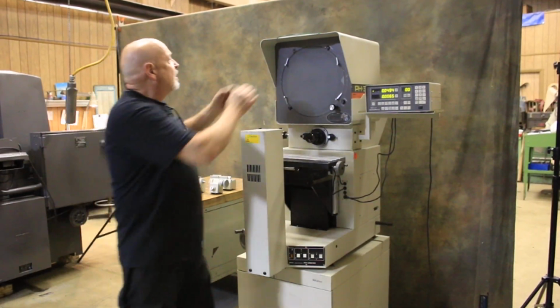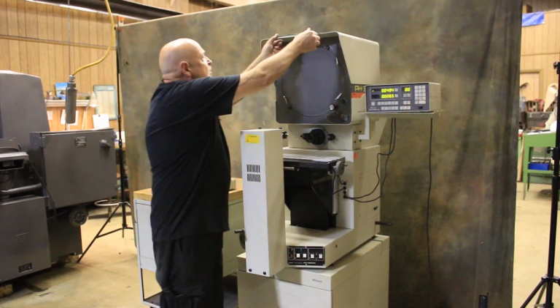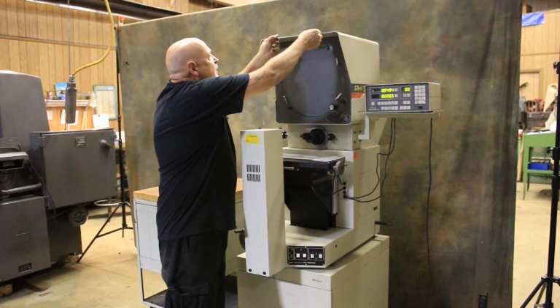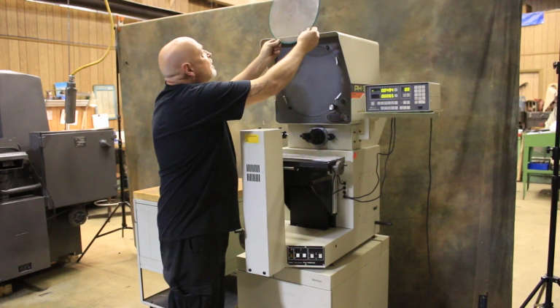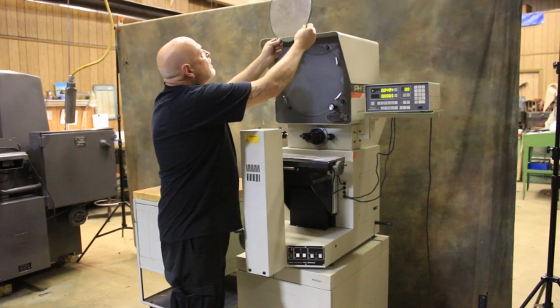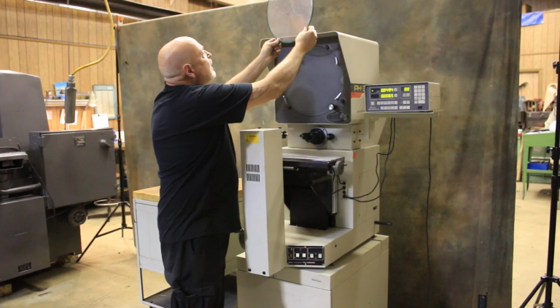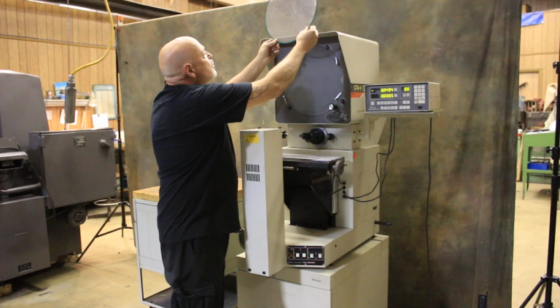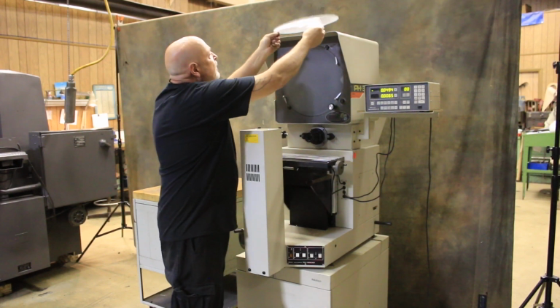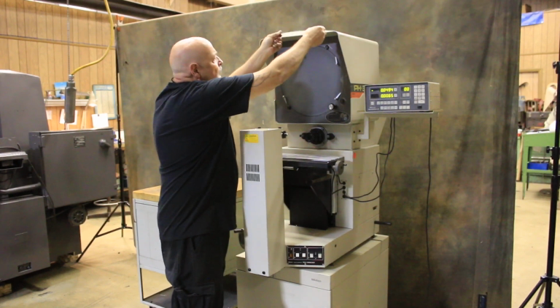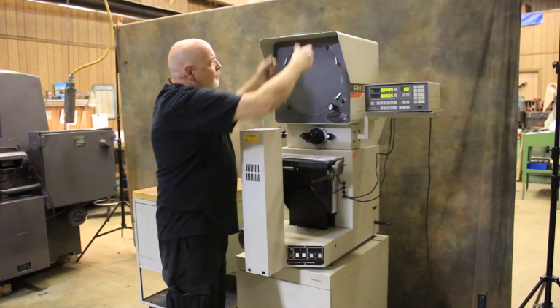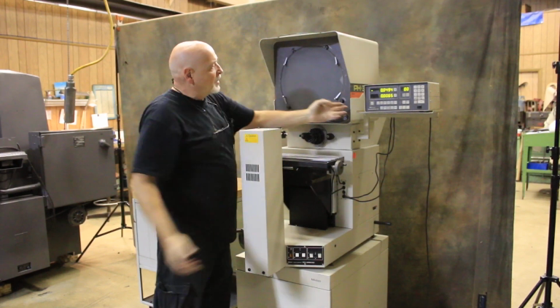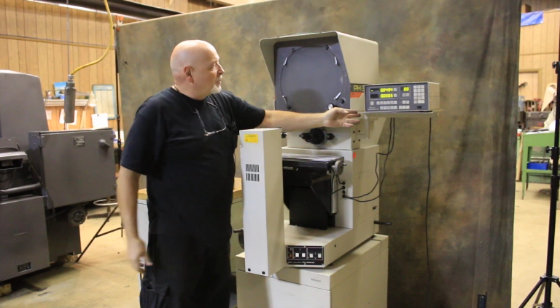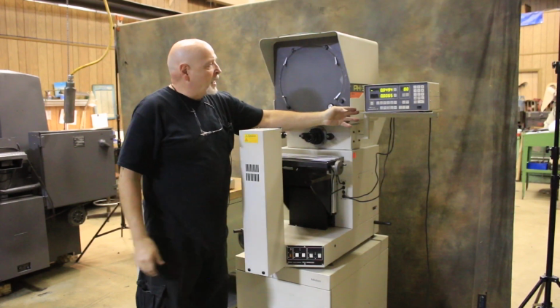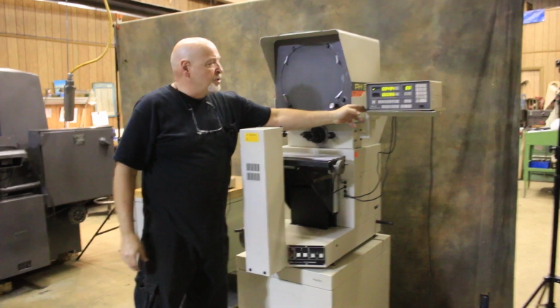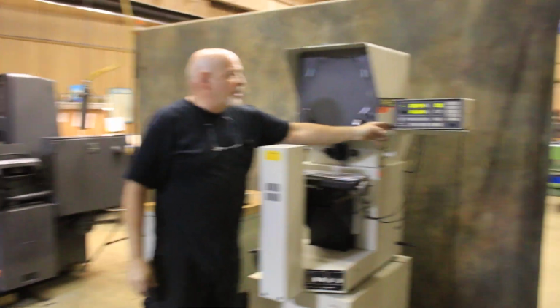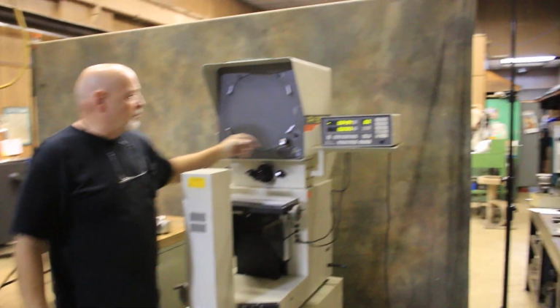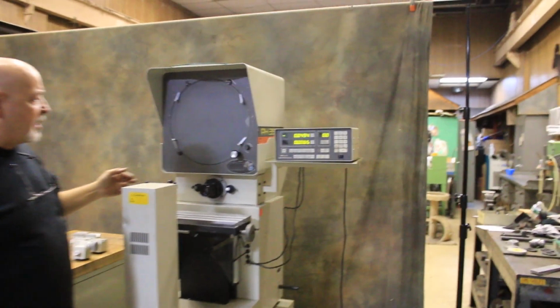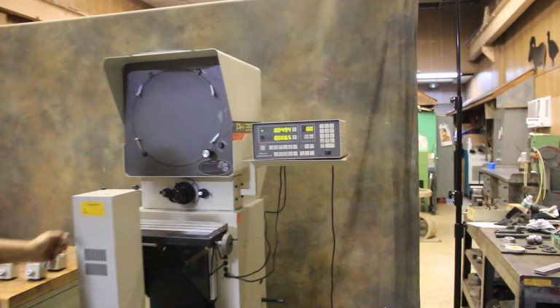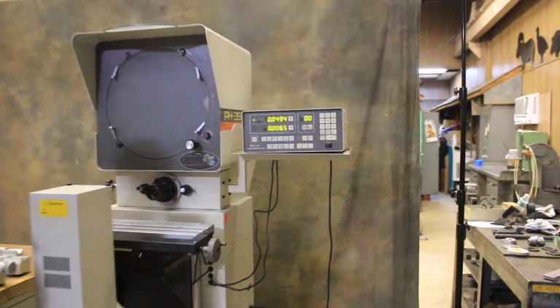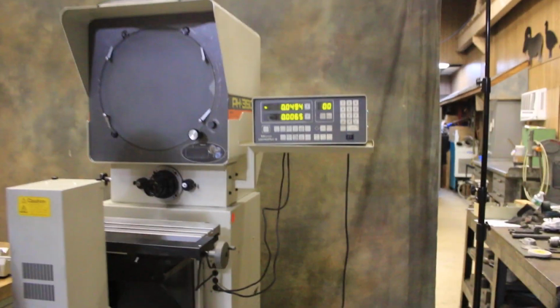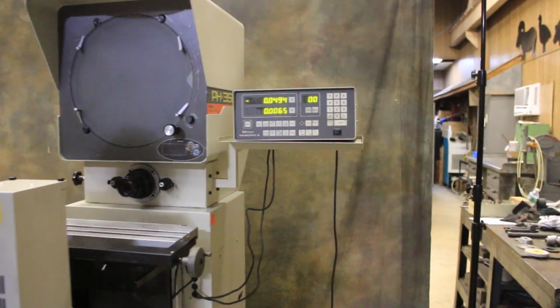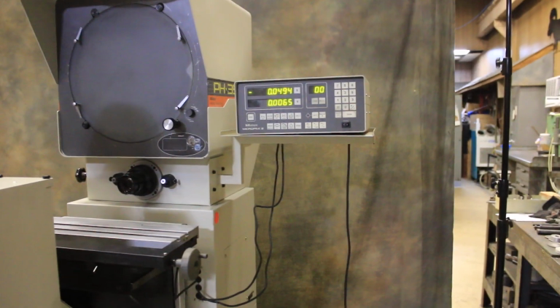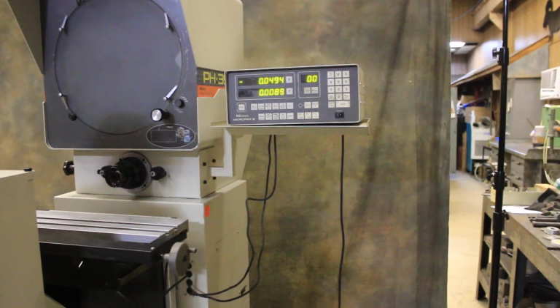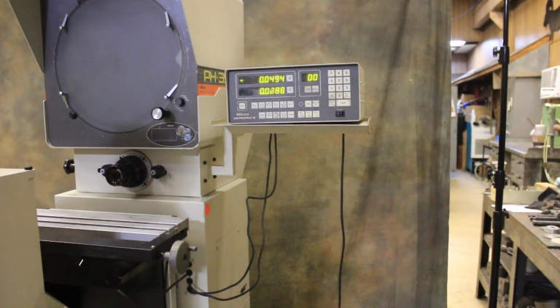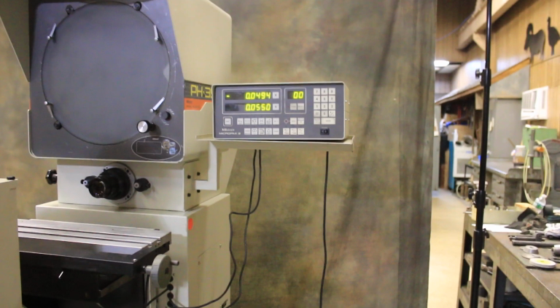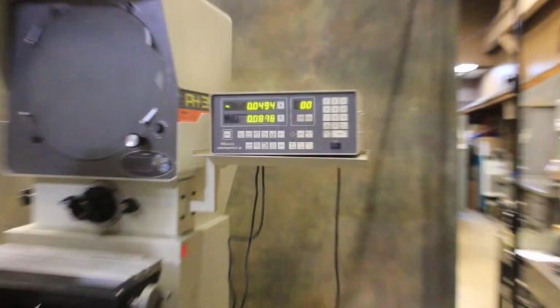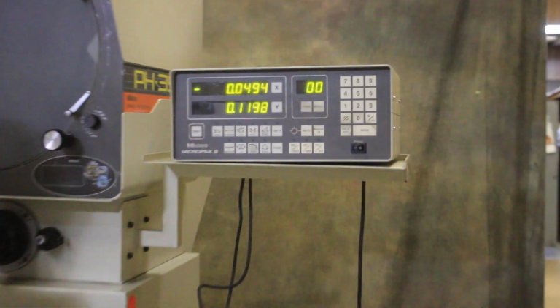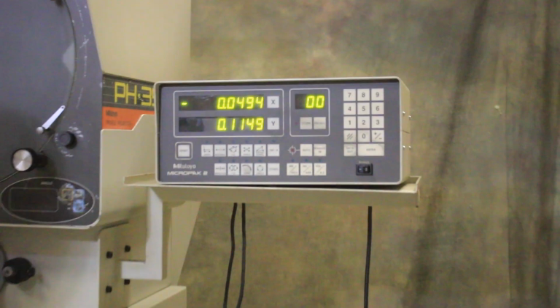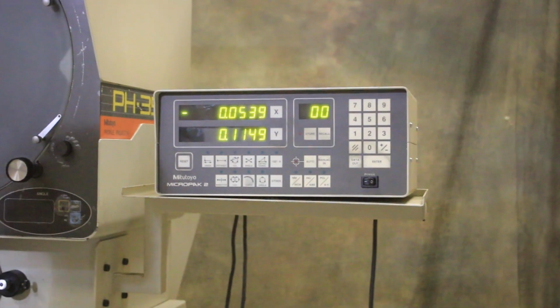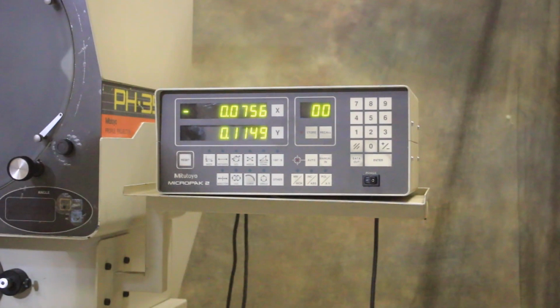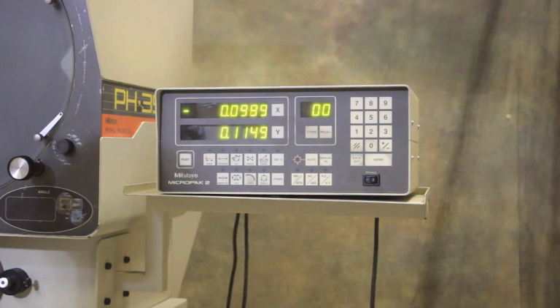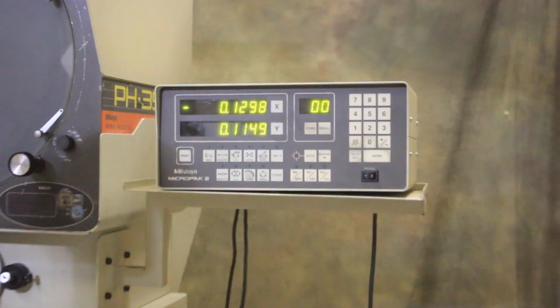There's also a radius chart ring. The MicroPak 2 digital readout covers your X and your Y axis — here's your Y and here's your X.